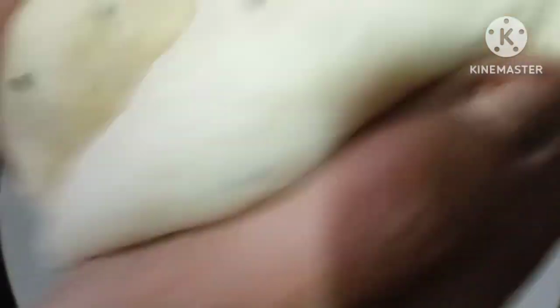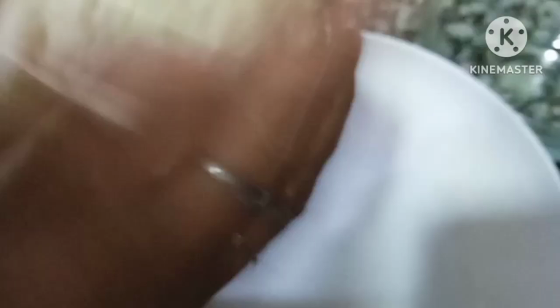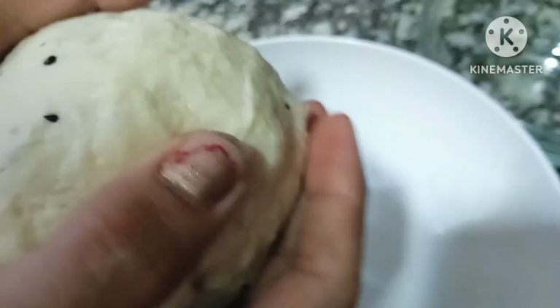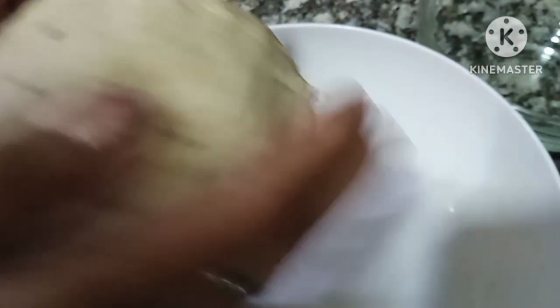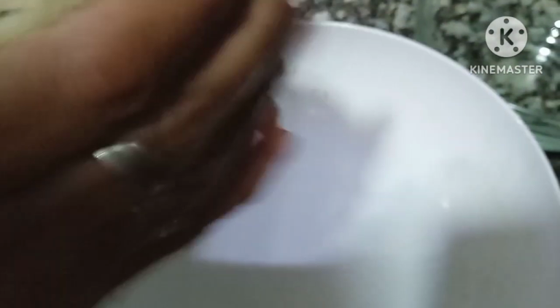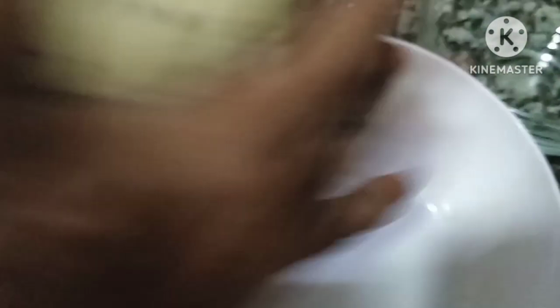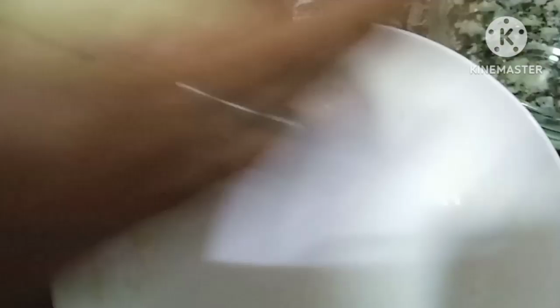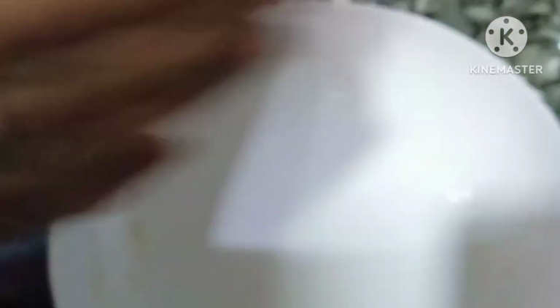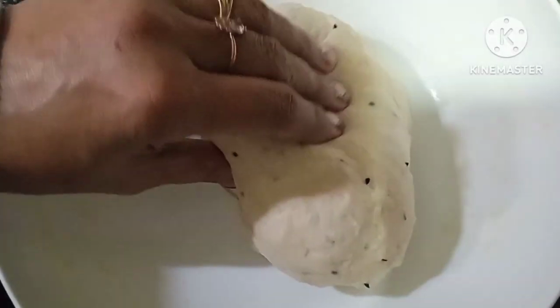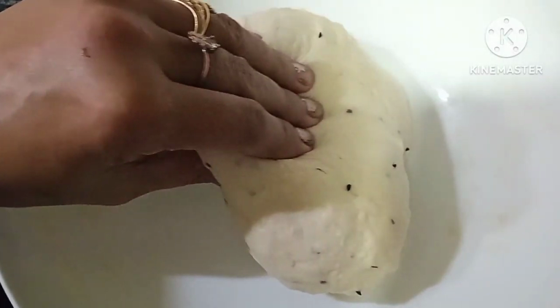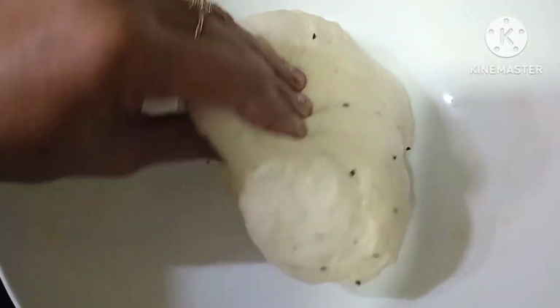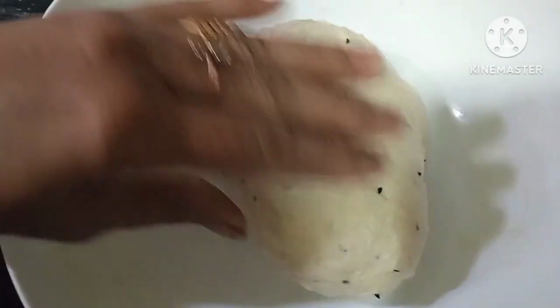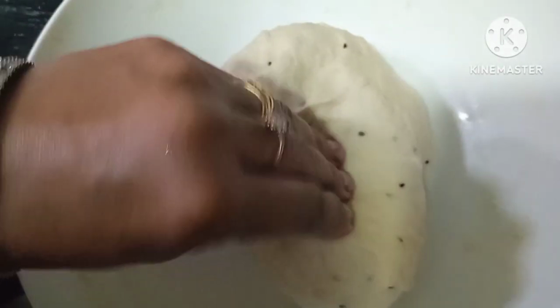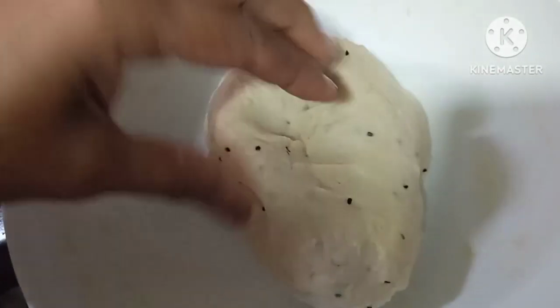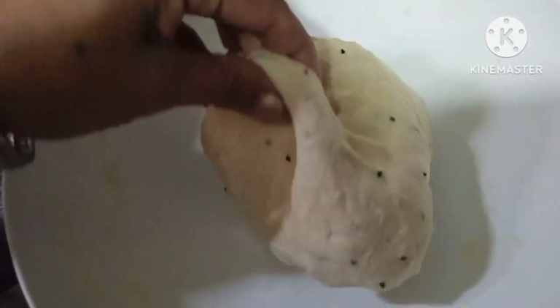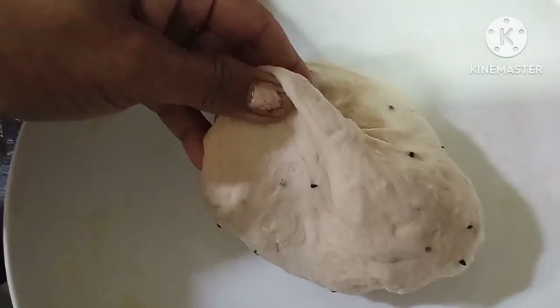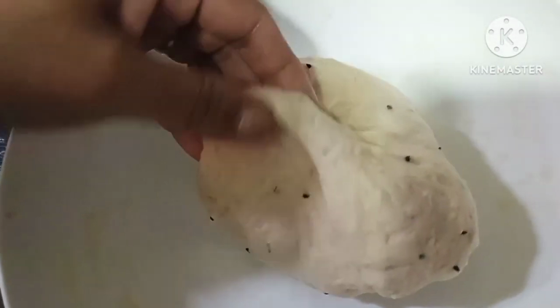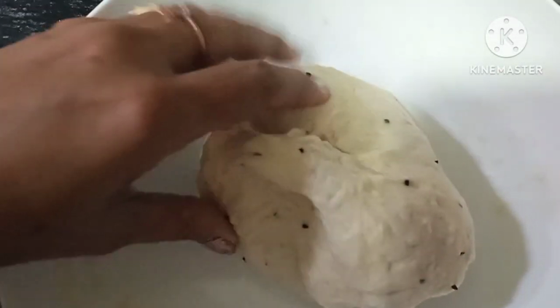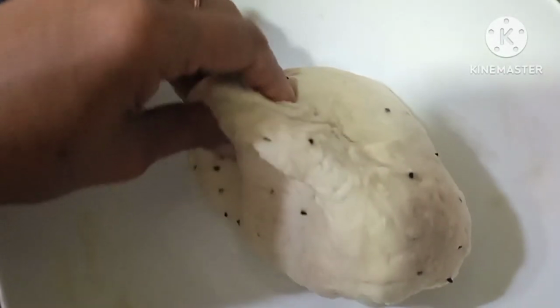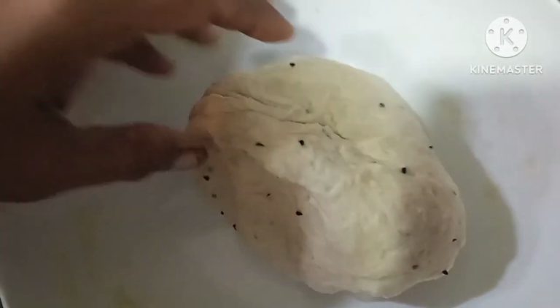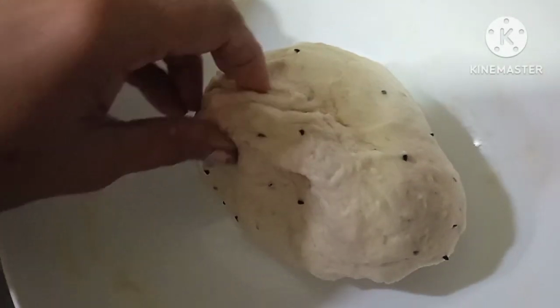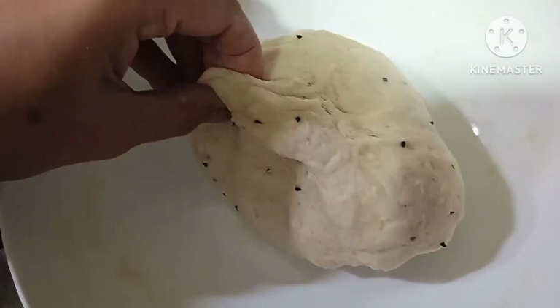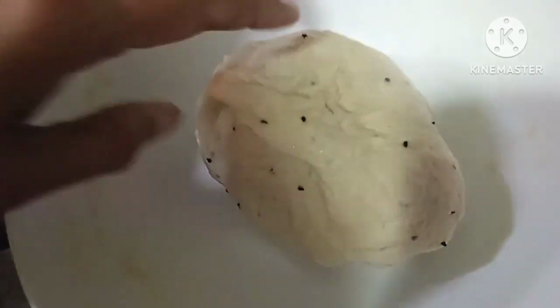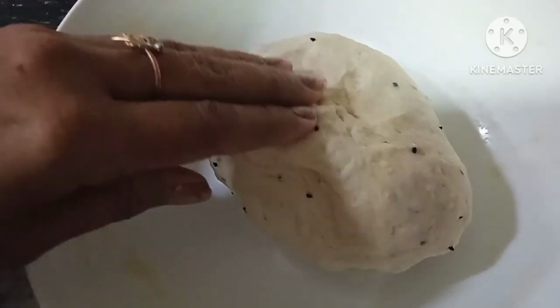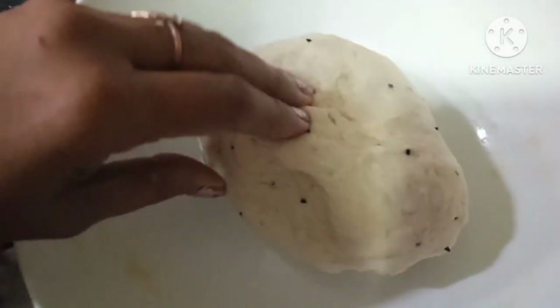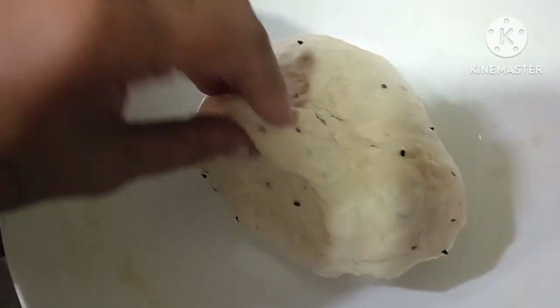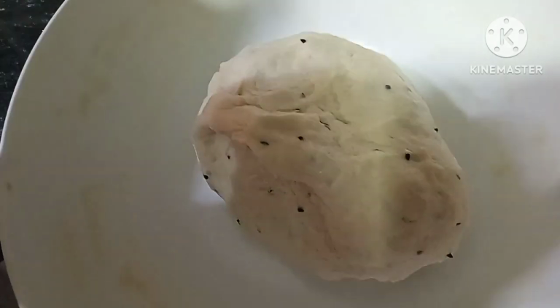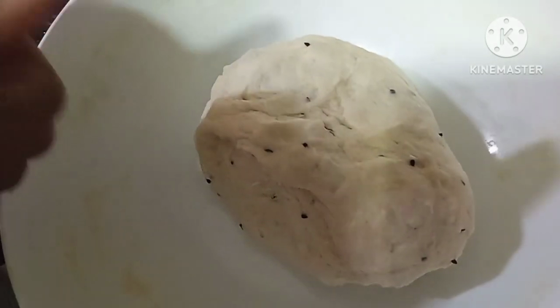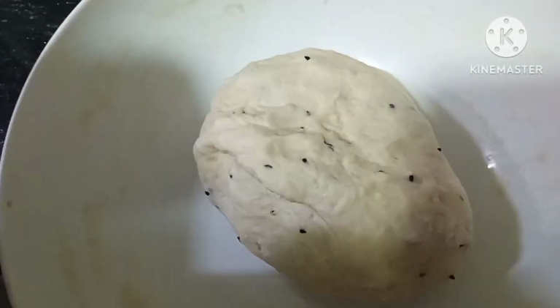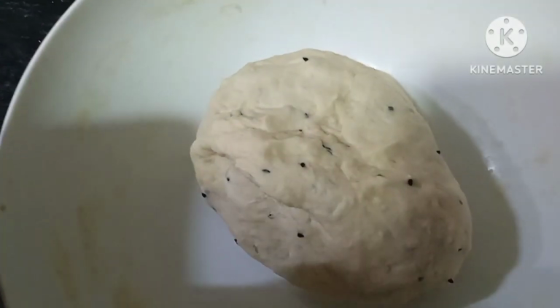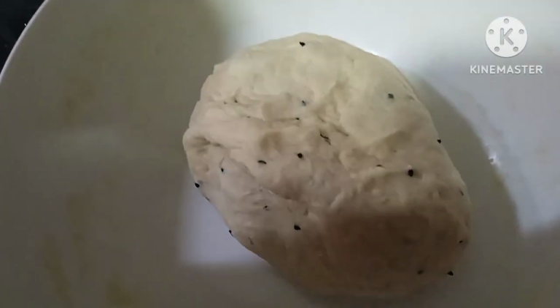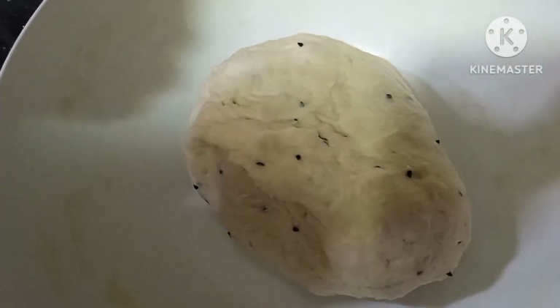Now we are going to make a new one. My dough is ready, first class. Now we are going to make it. I will make it for you to show you.